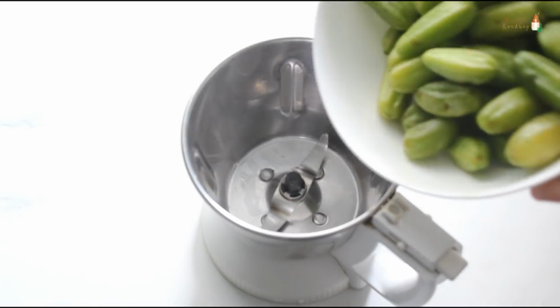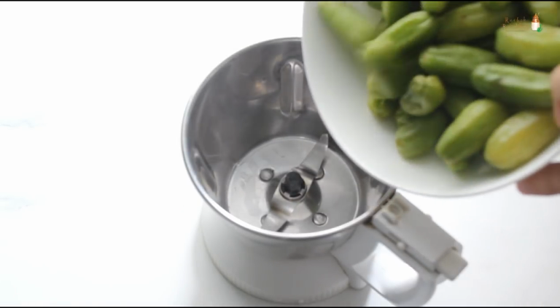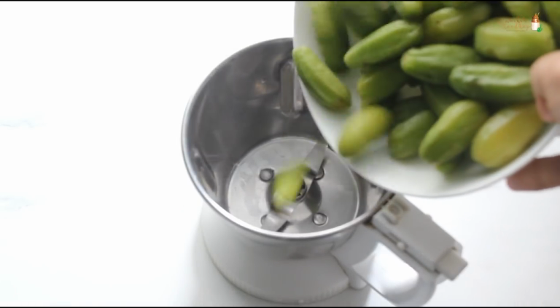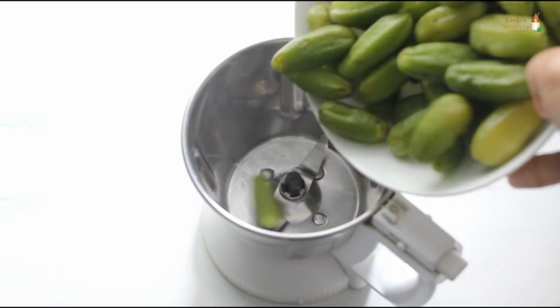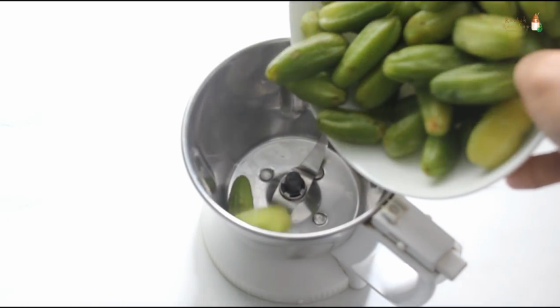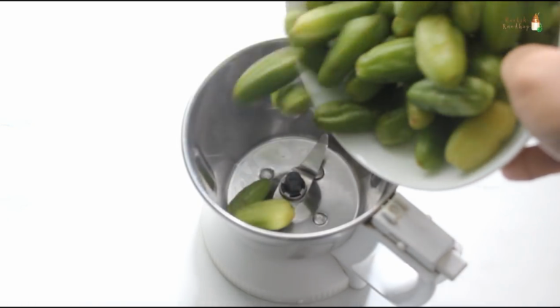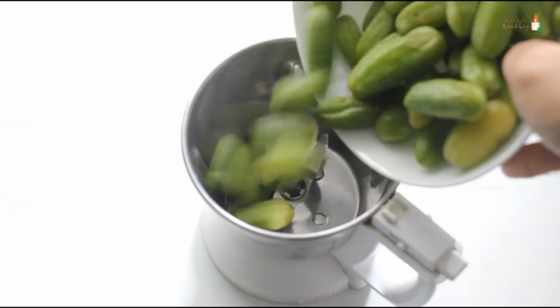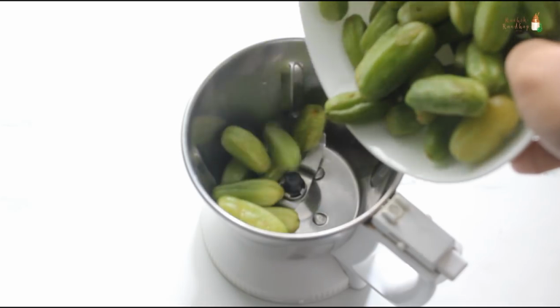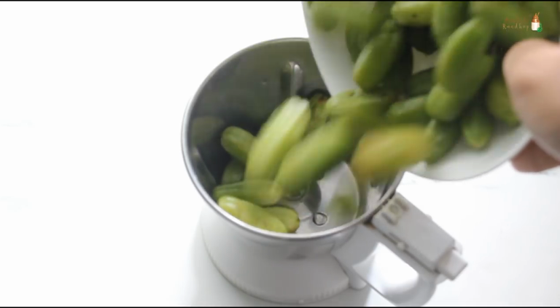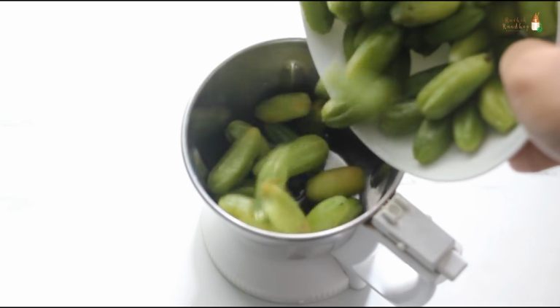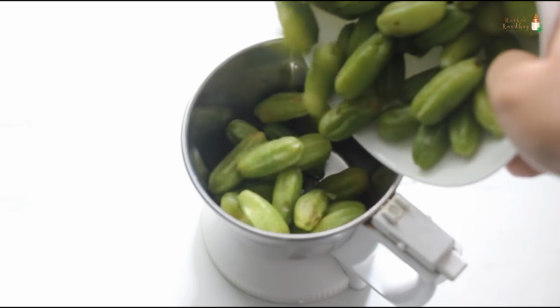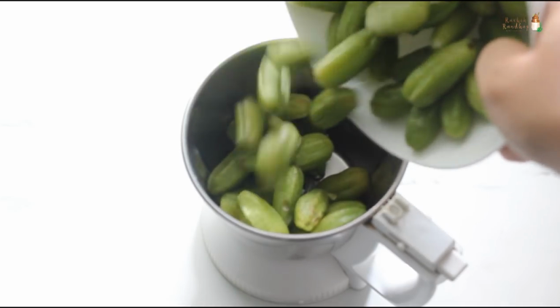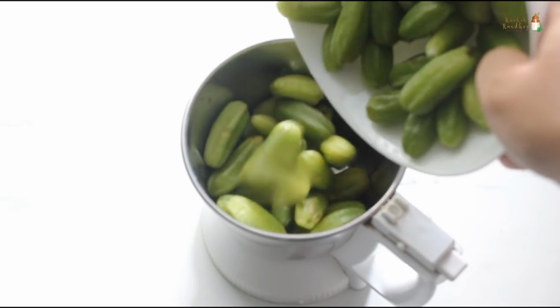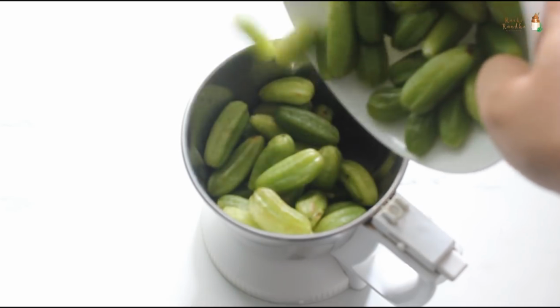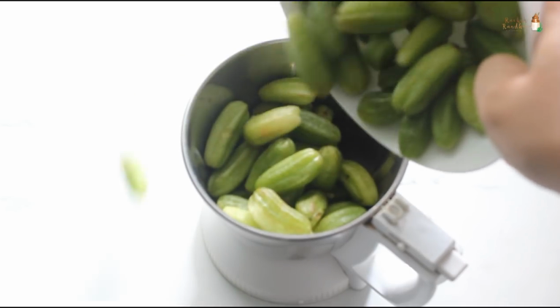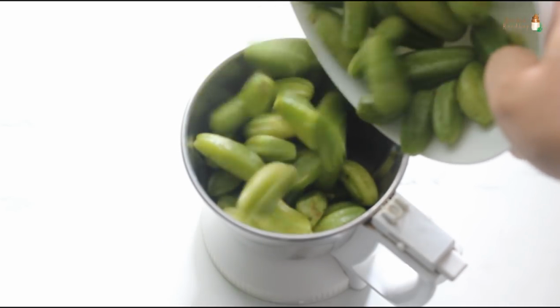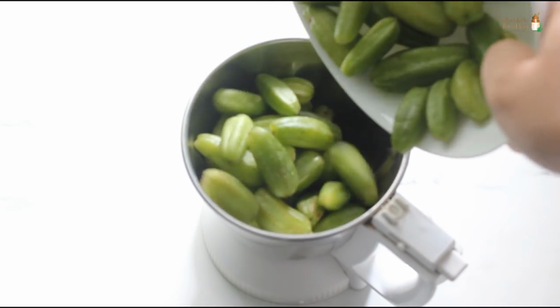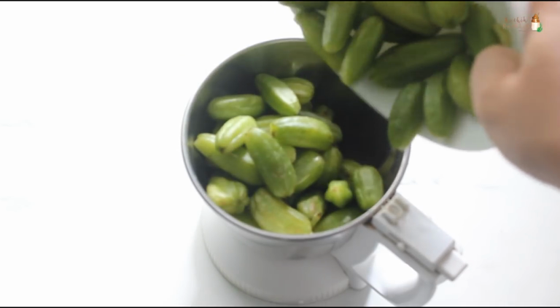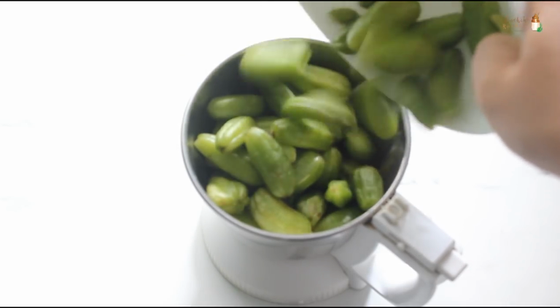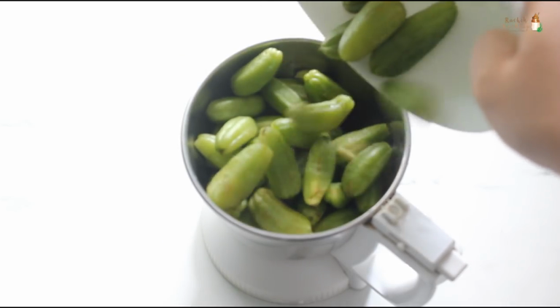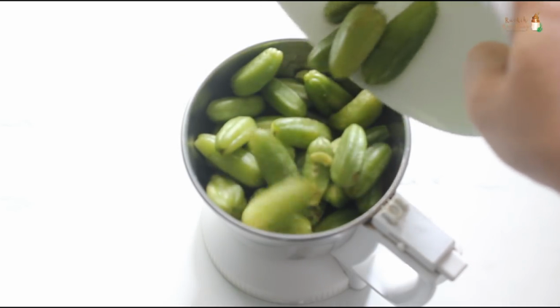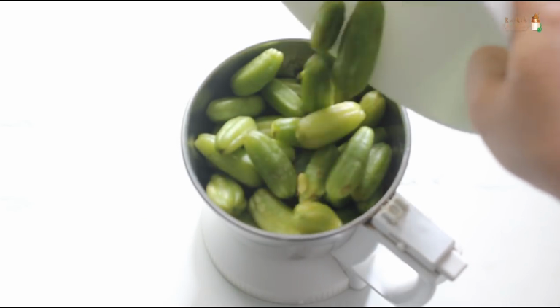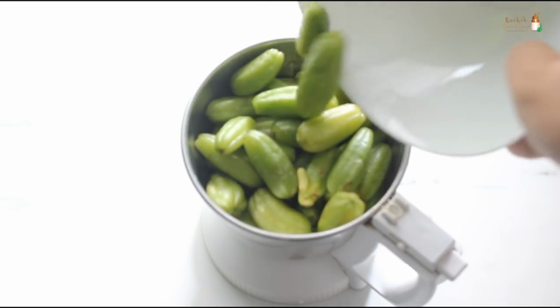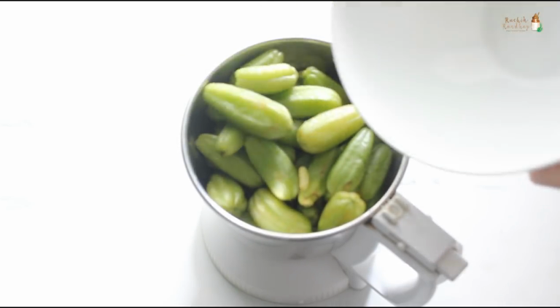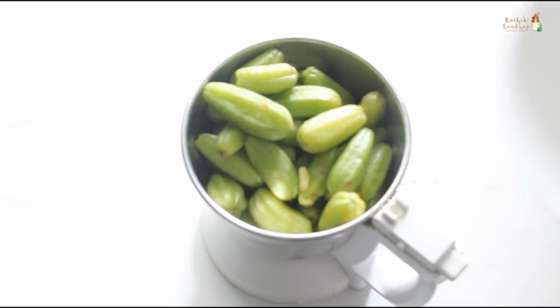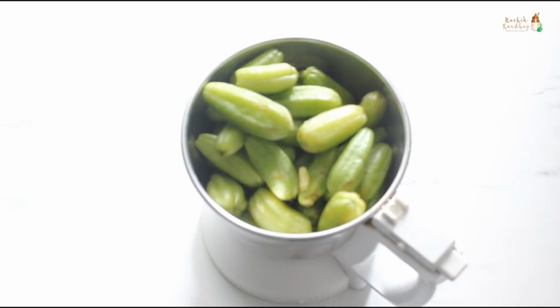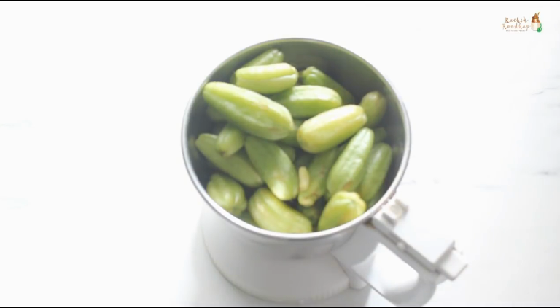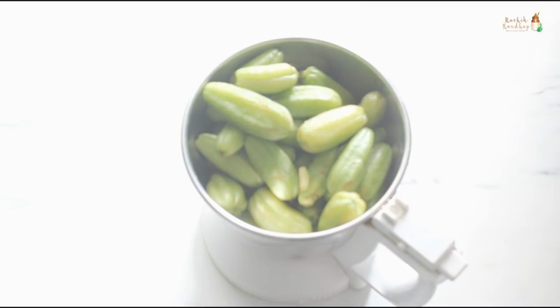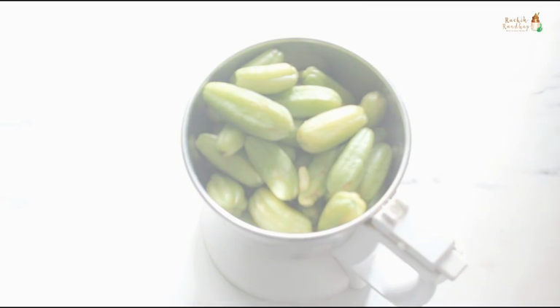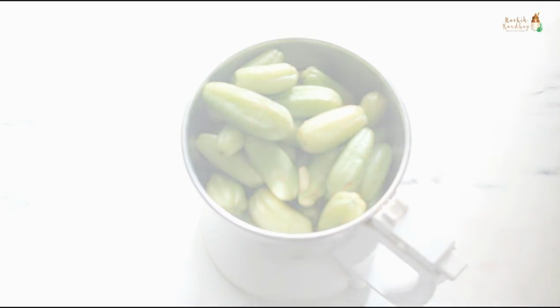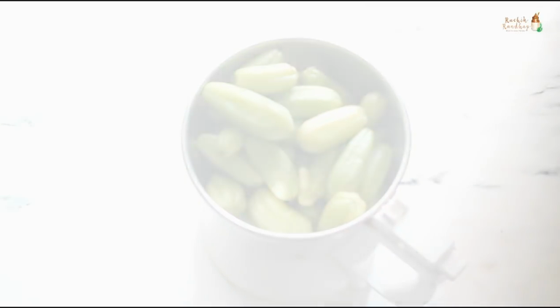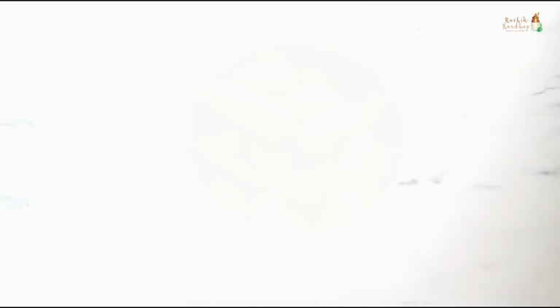Transfer them to a mixer grinder or a blender. You can chop them up if you wish before grinding. Without using any water, grind it to a thick and fine paste.